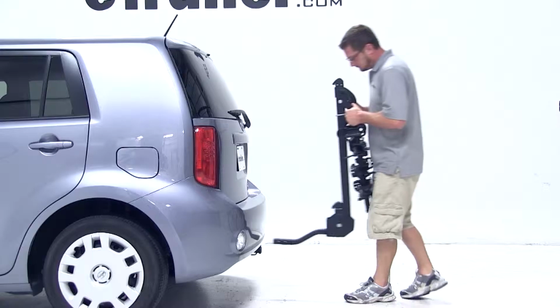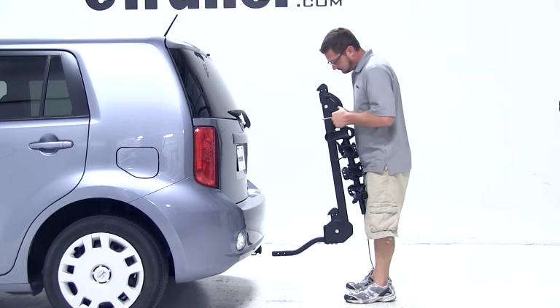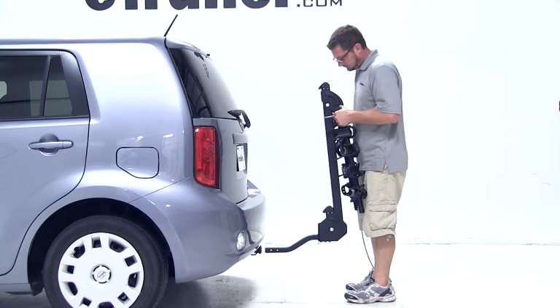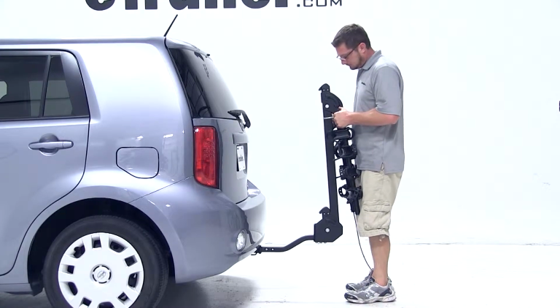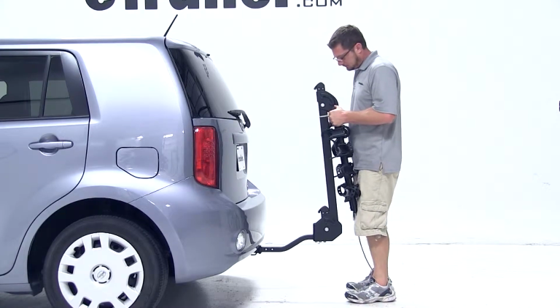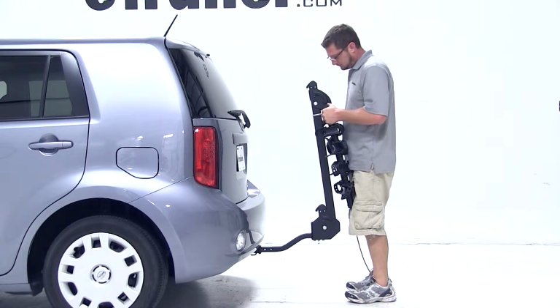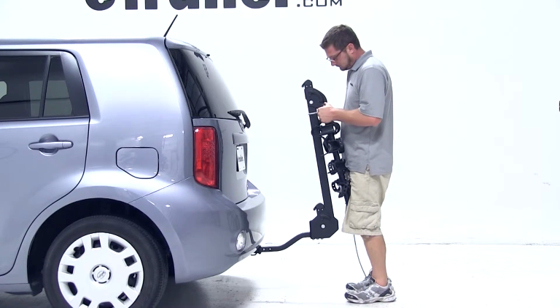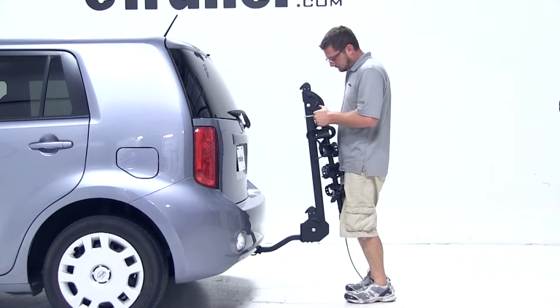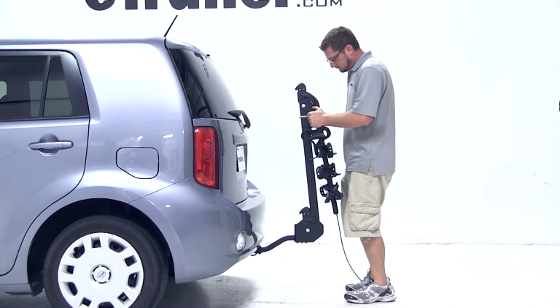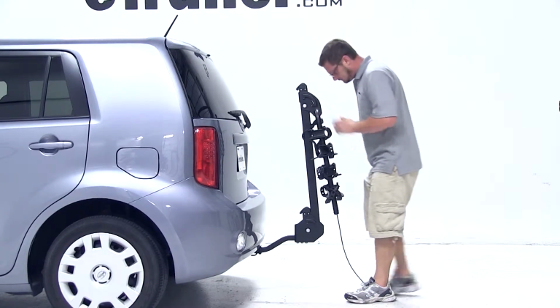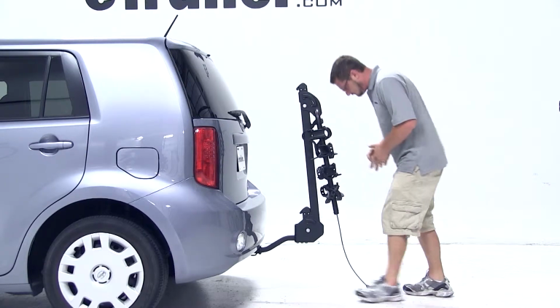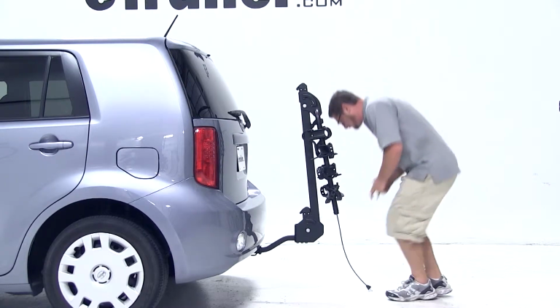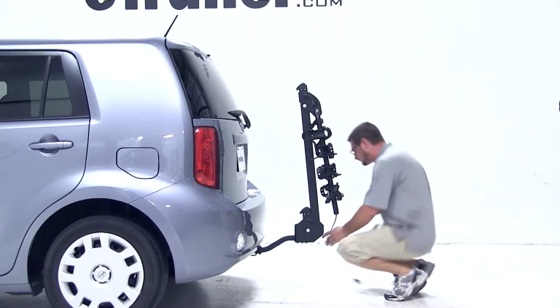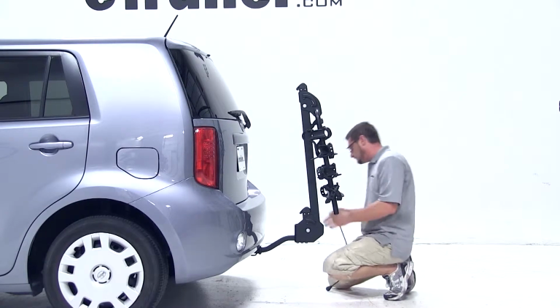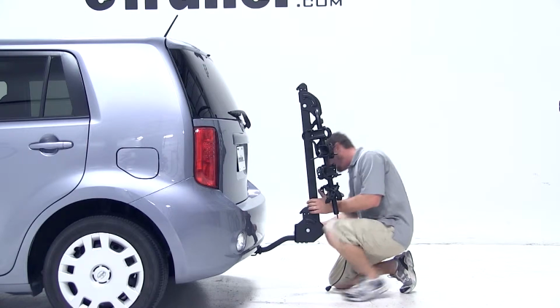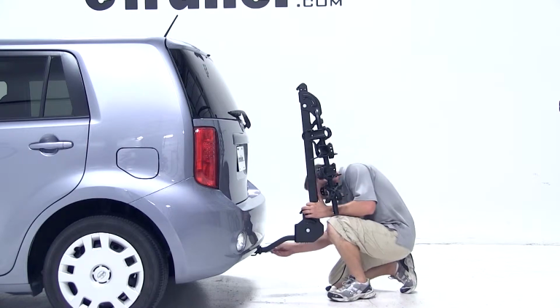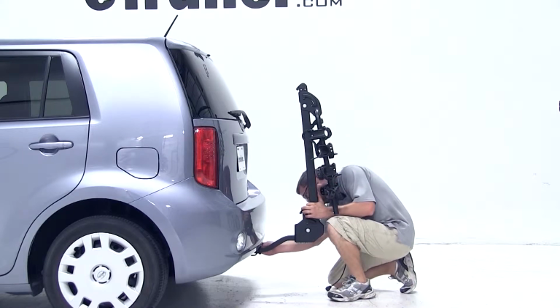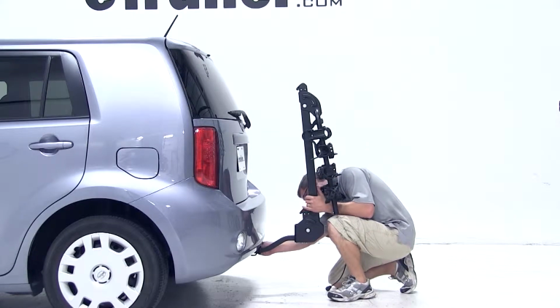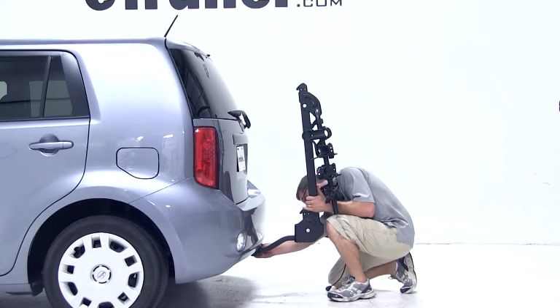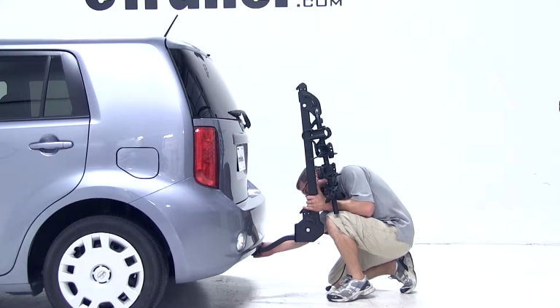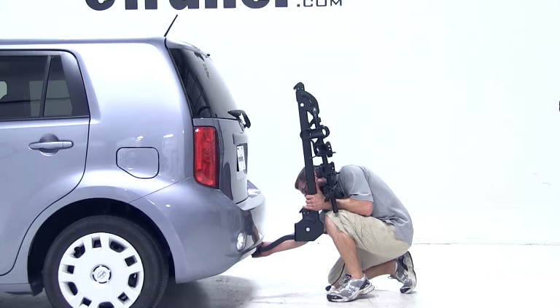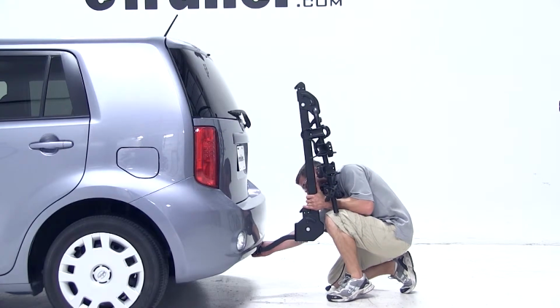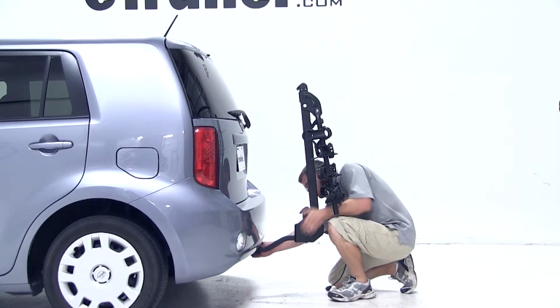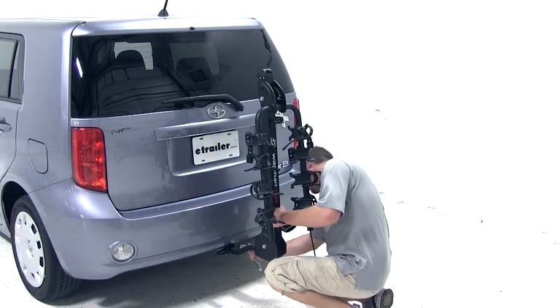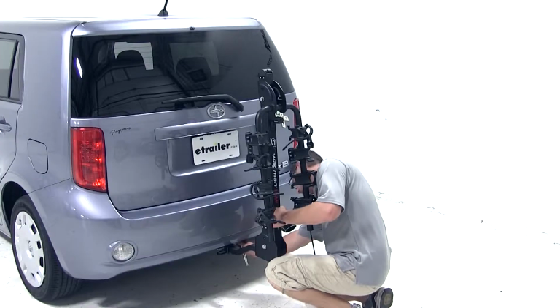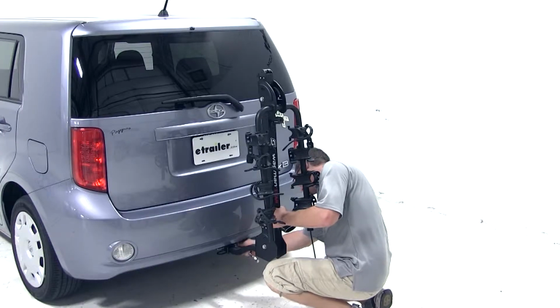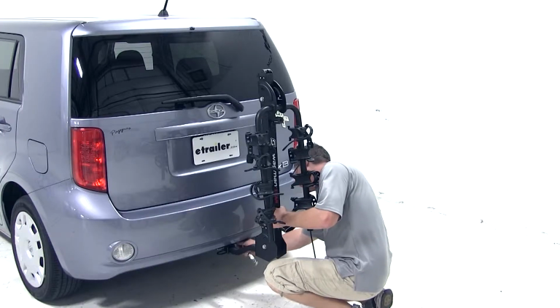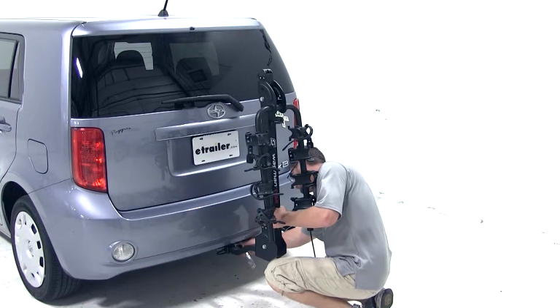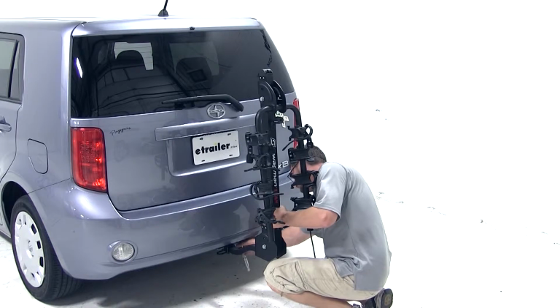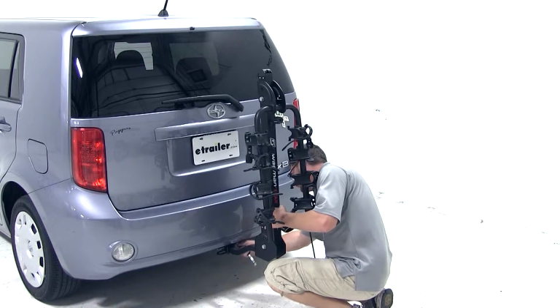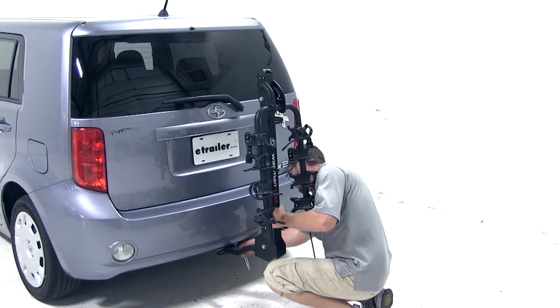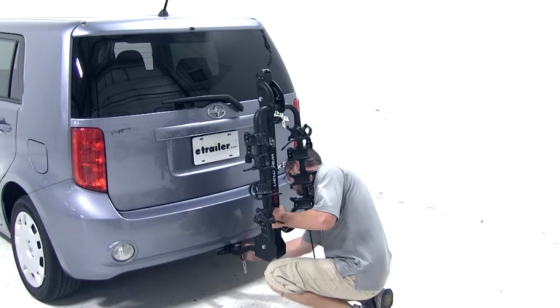We've already gone ahead and removed the adapter for the 2 inch hitch, so we'll simply slide our bike rack shank into the hitch, line up the hitch pin hole, and install and tighten down our anti-rattle bolt. With our anti-rattle bolt tight, our bike rack is secured to the vehicle.